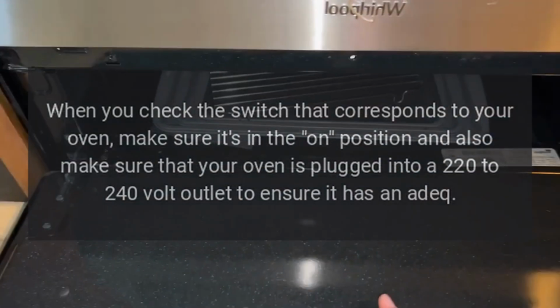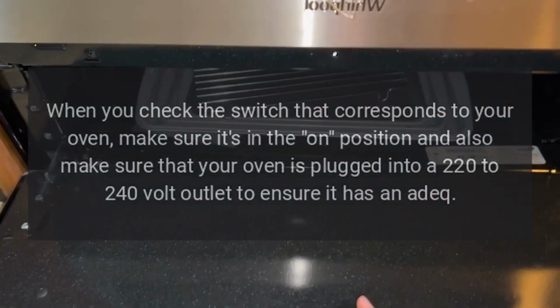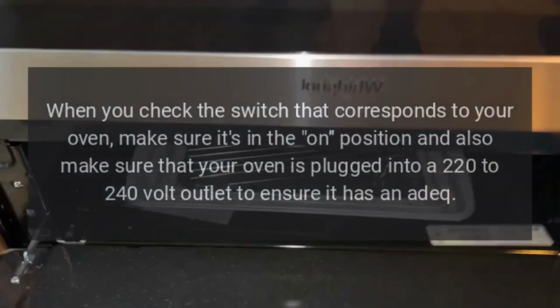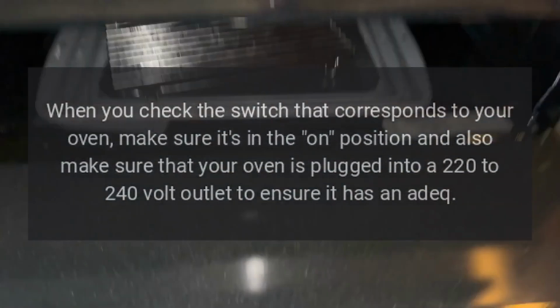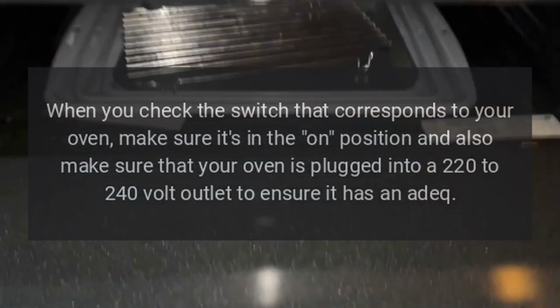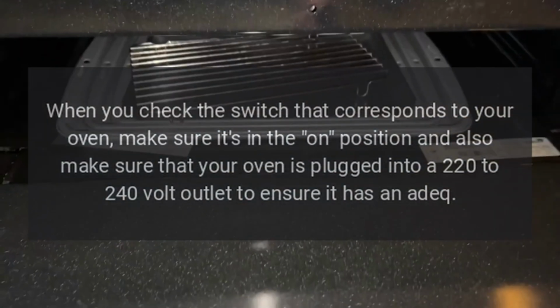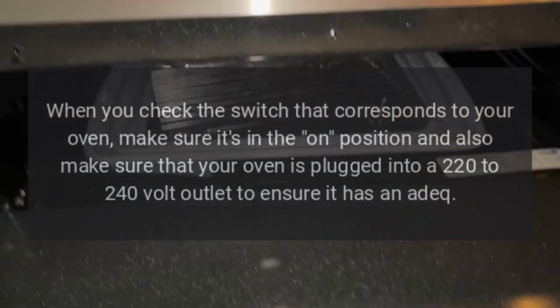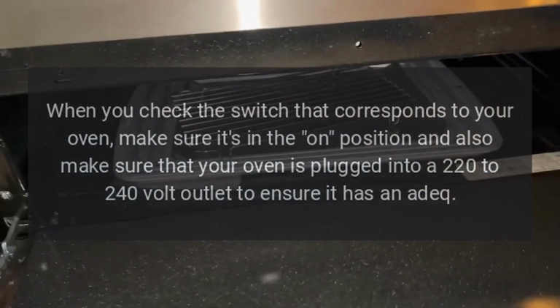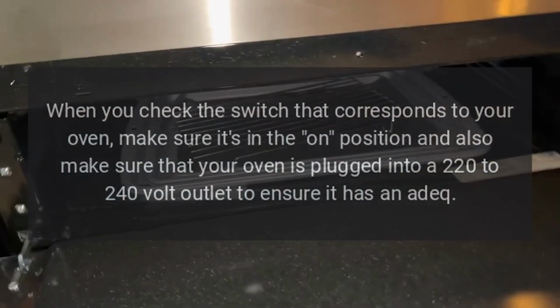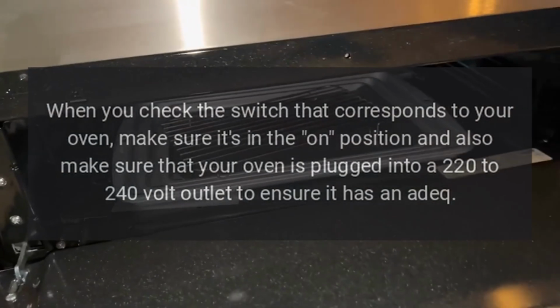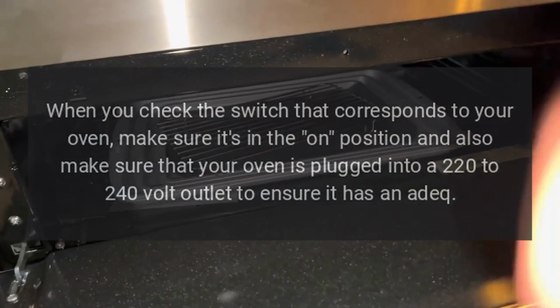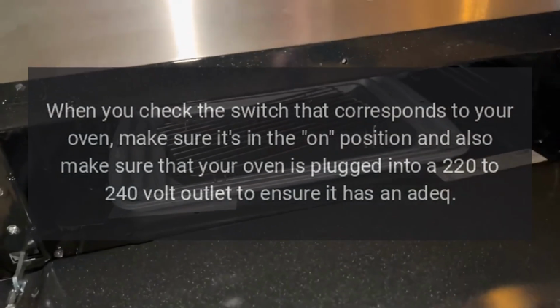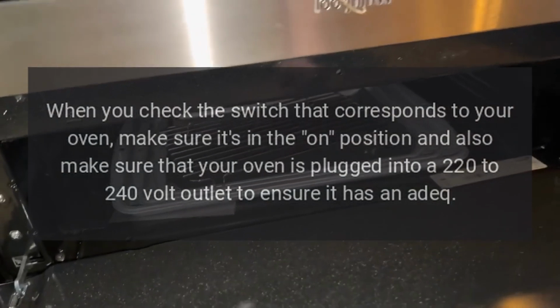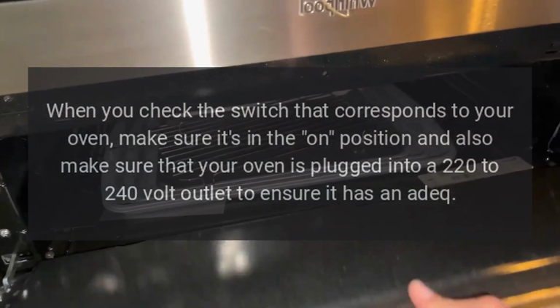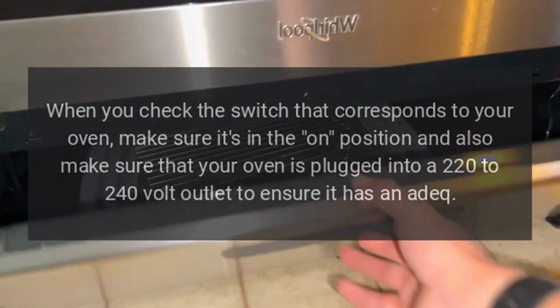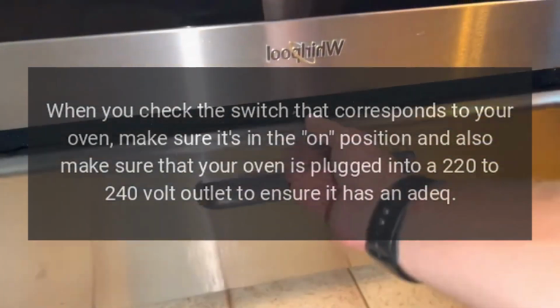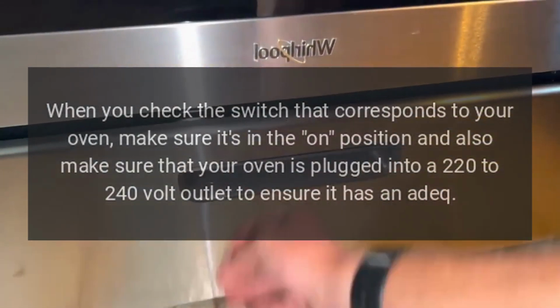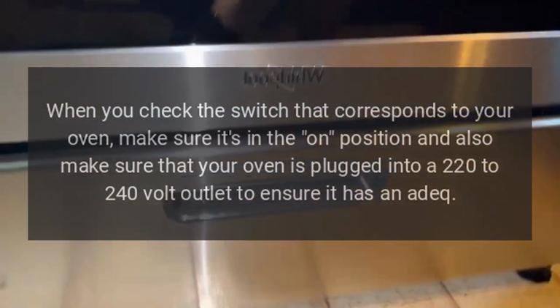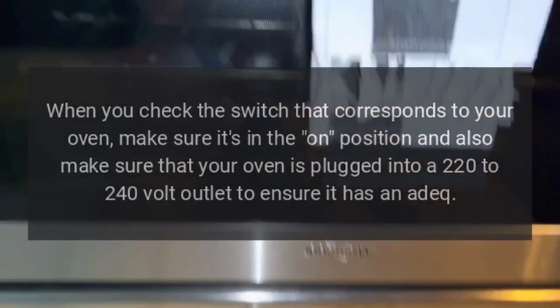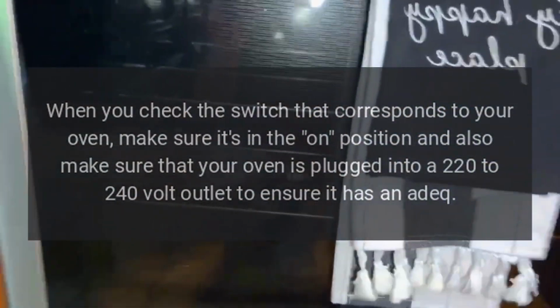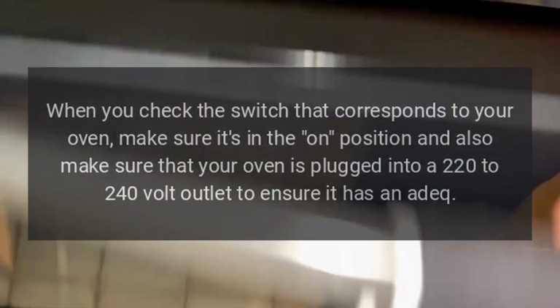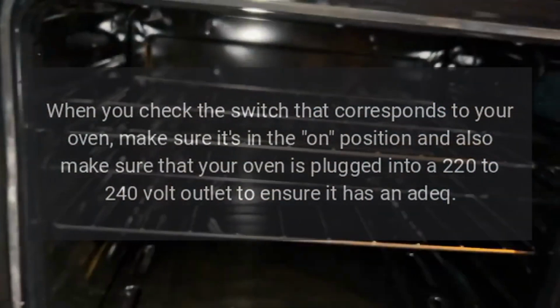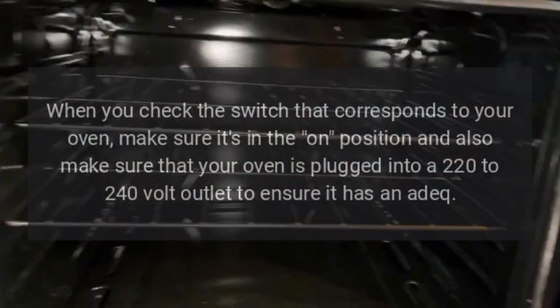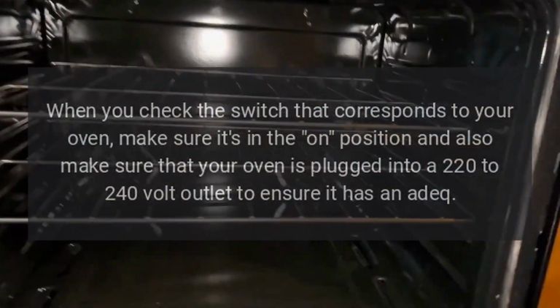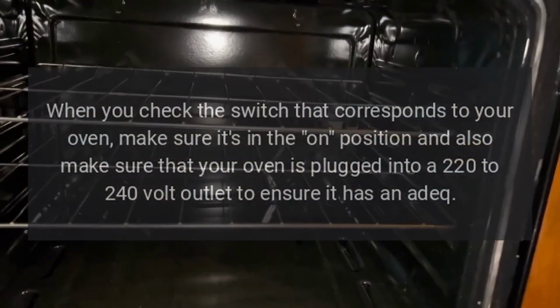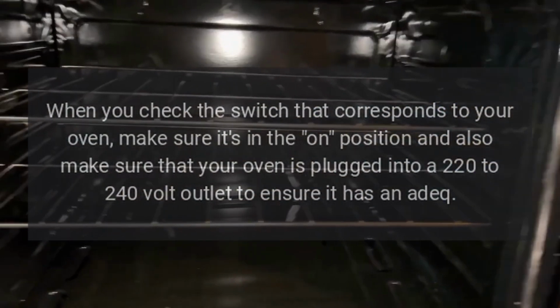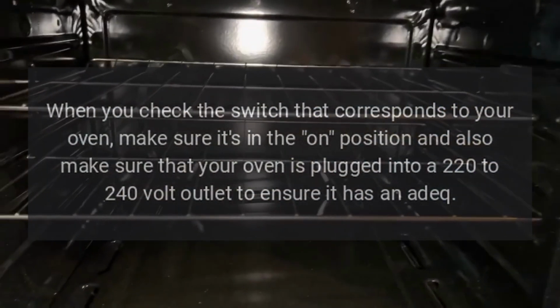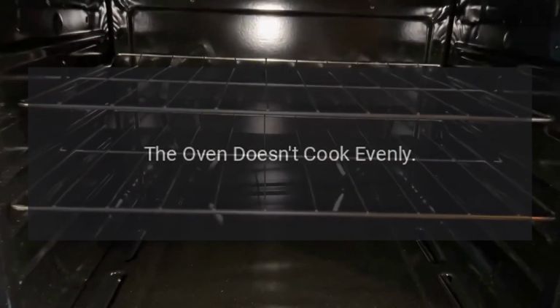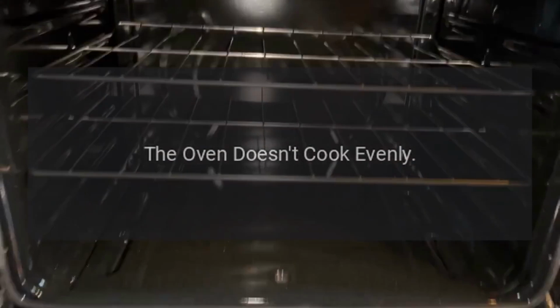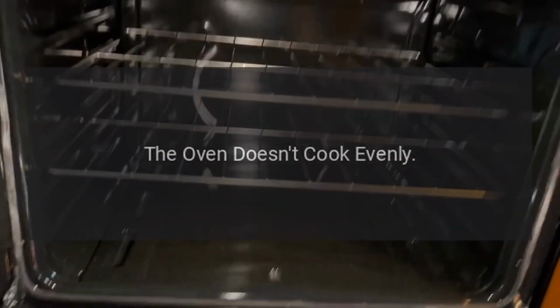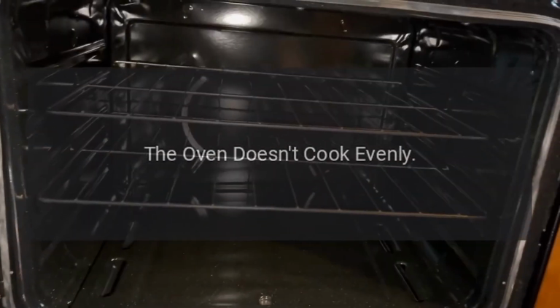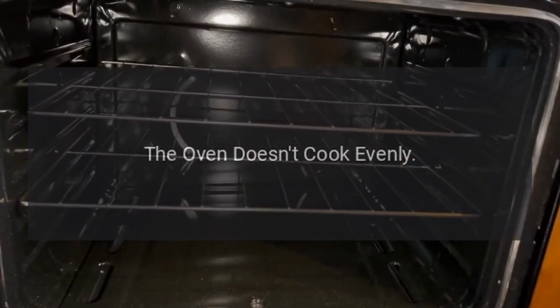When you check the switch that corresponds to your oven, make sure it's in the on position. Also make sure that your oven is plugged into a 220 to 240-volt outlet to ensure it has adequate power.